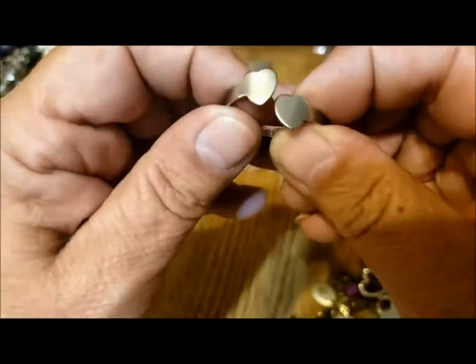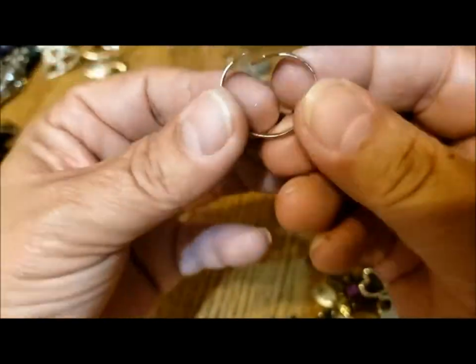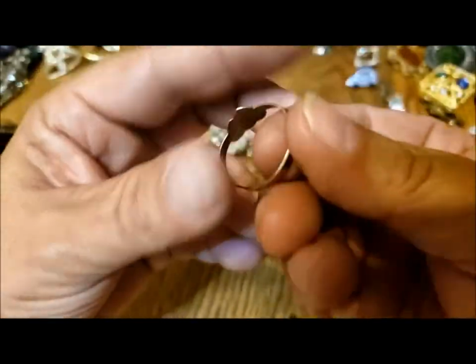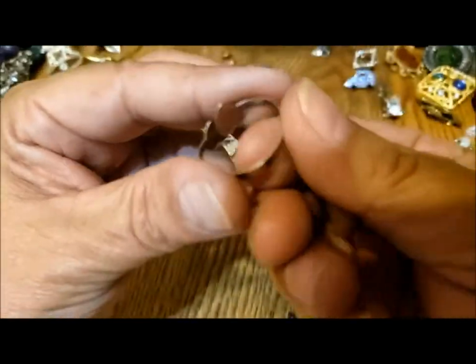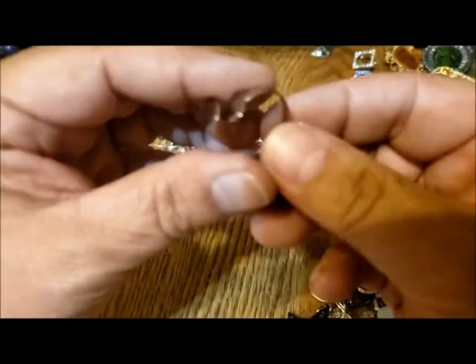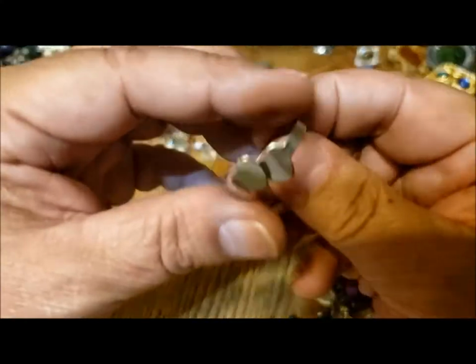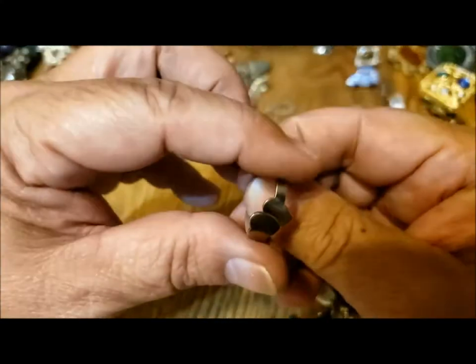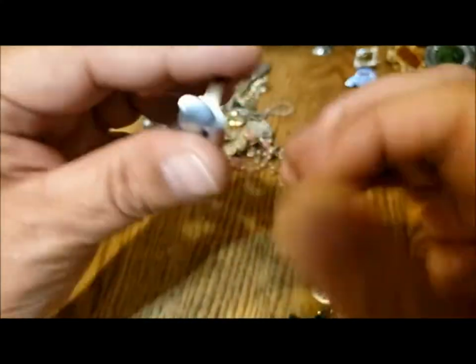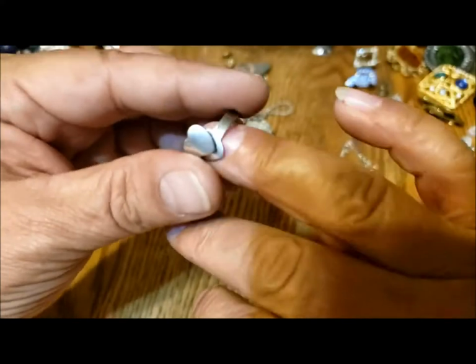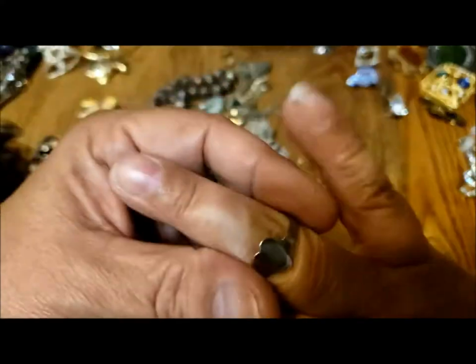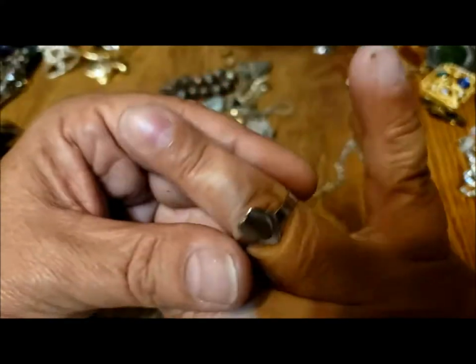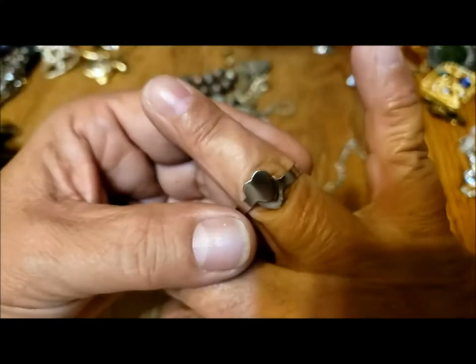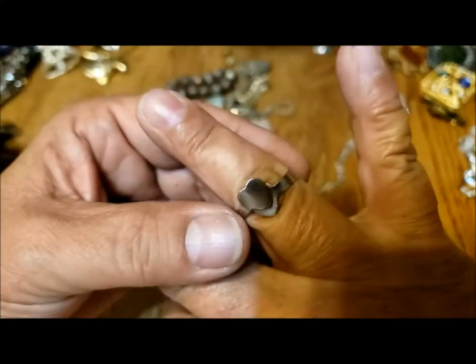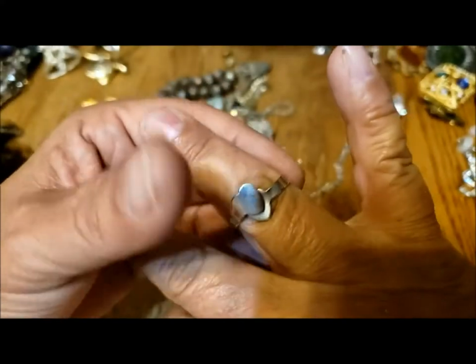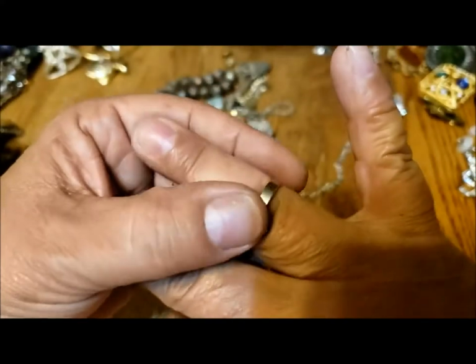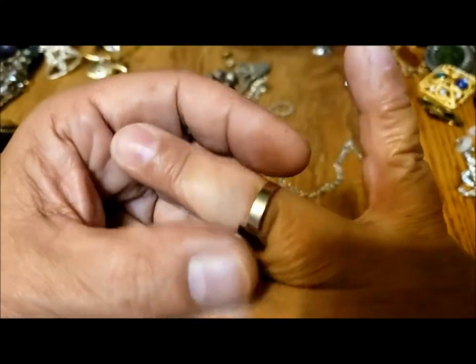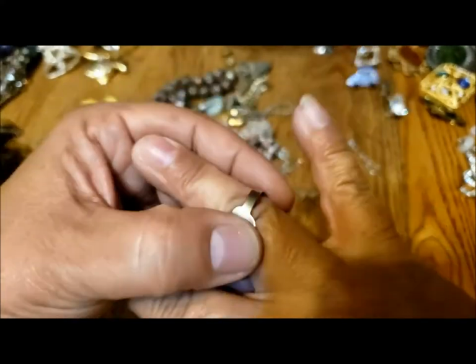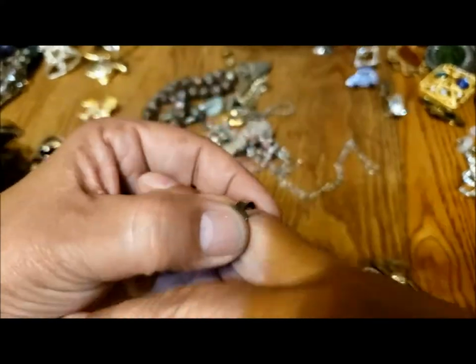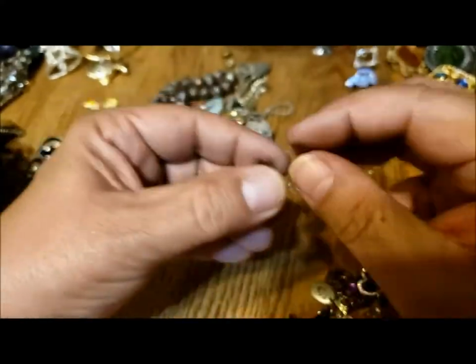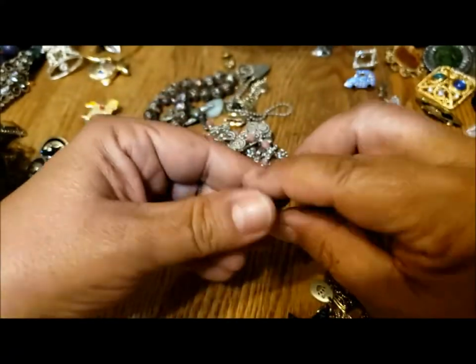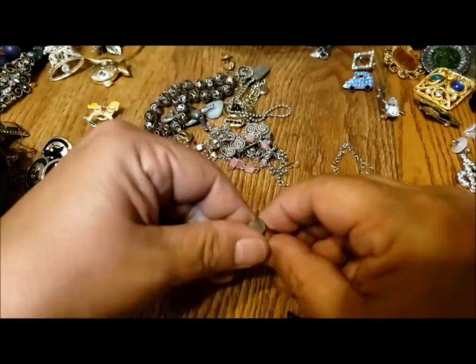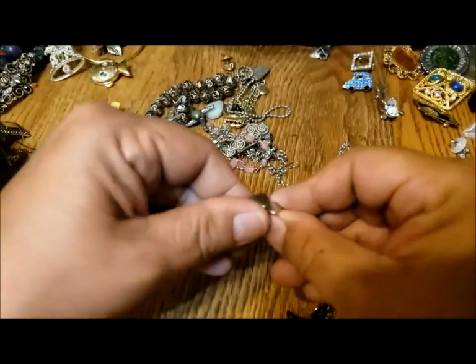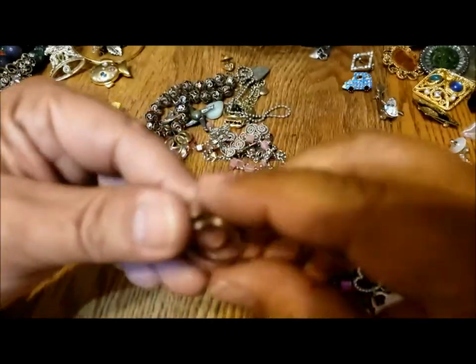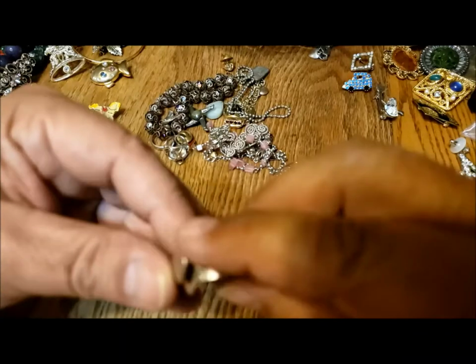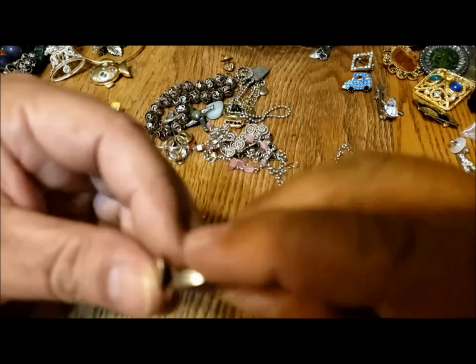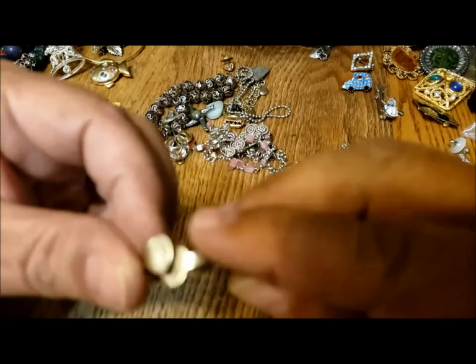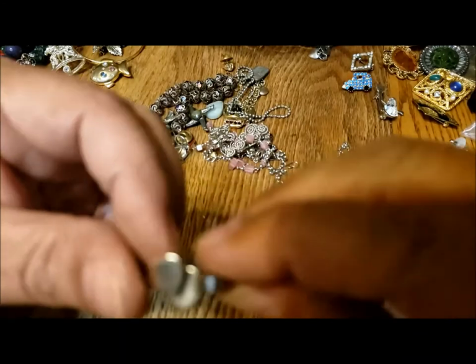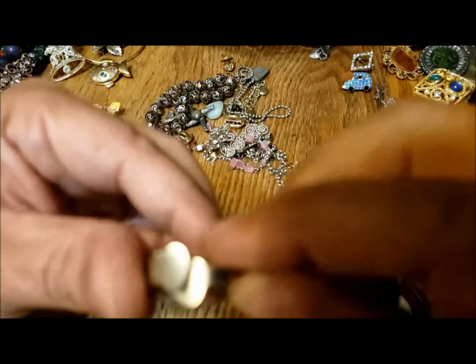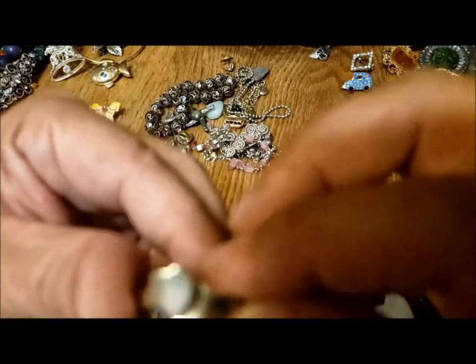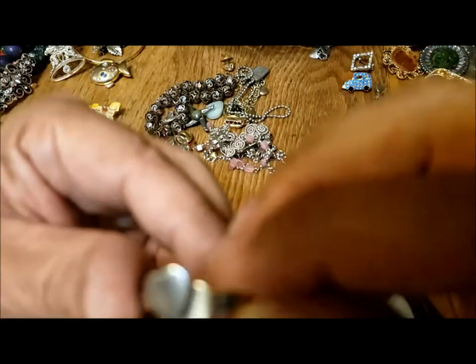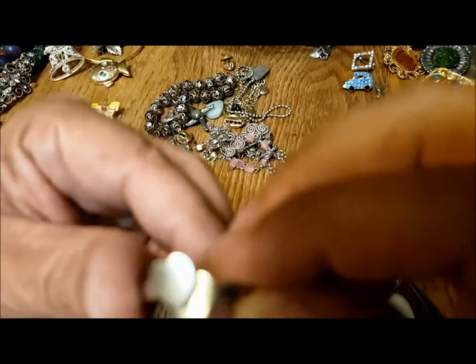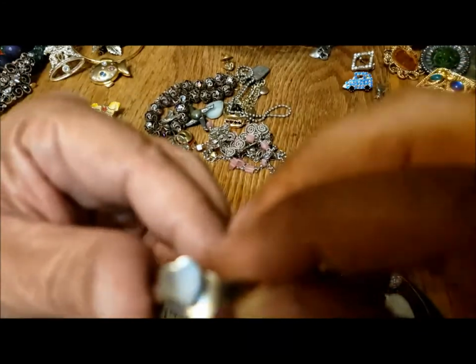Here's a little adjustable ring, two hearts — you just squish to size. It's kind of cute. What does it say inside? China.